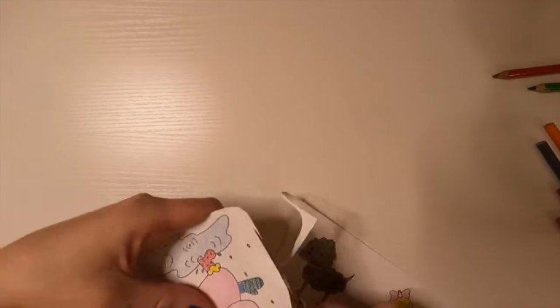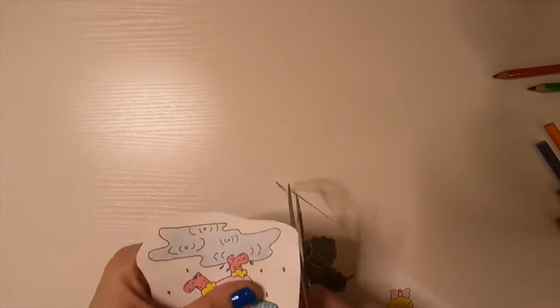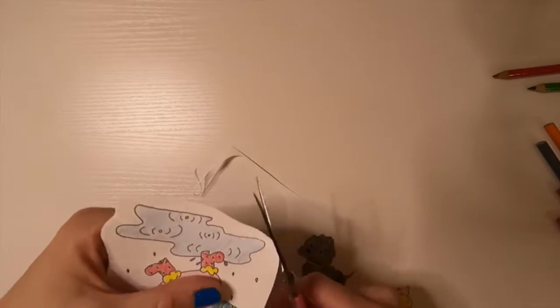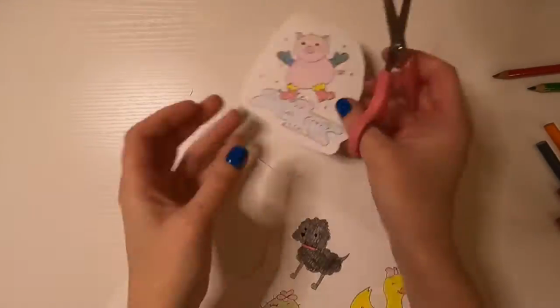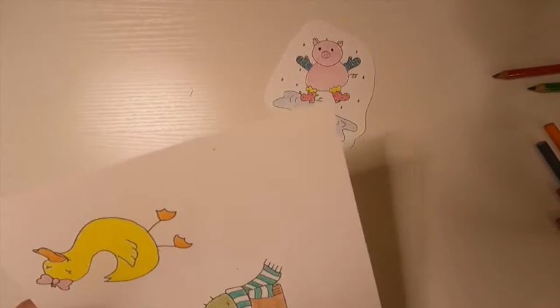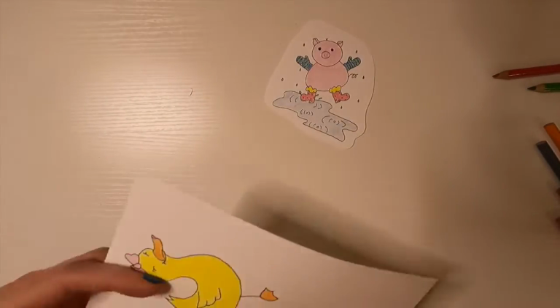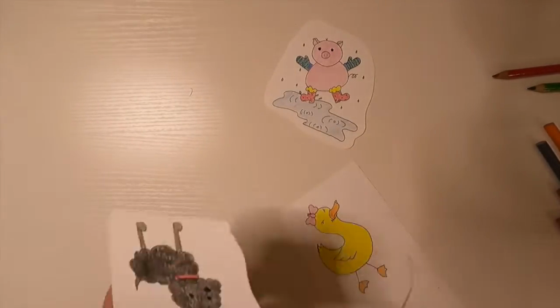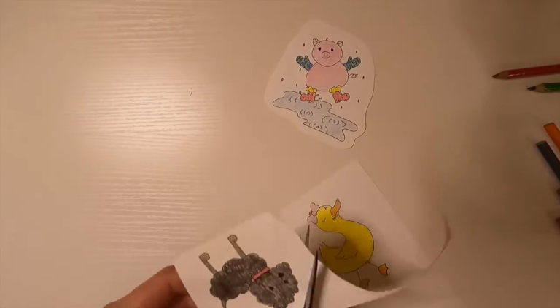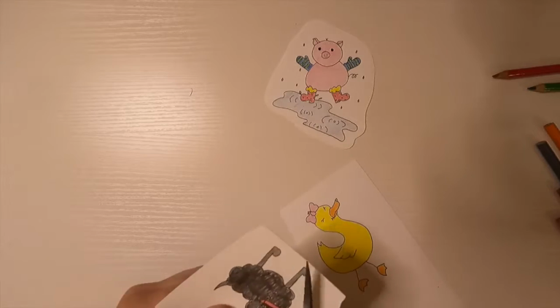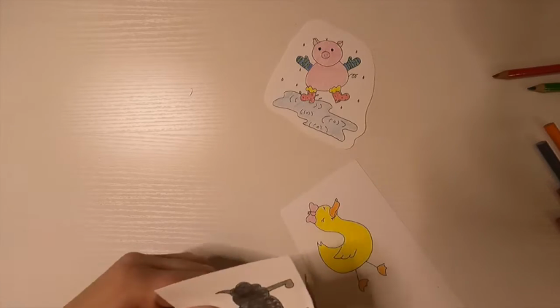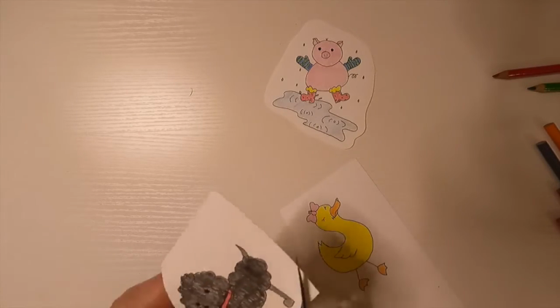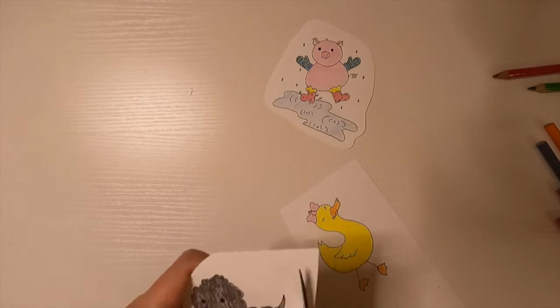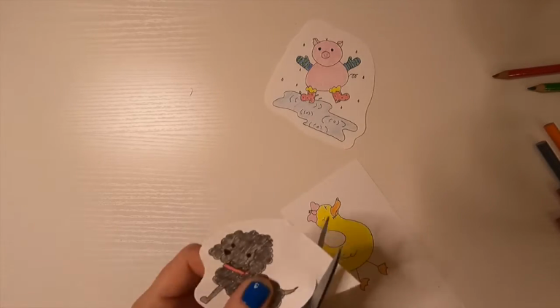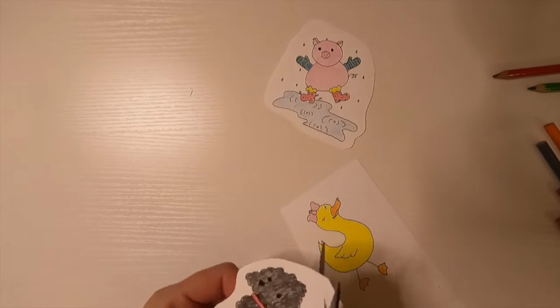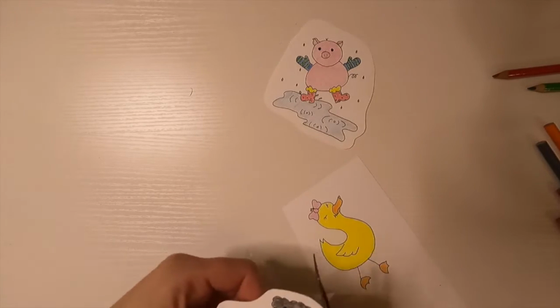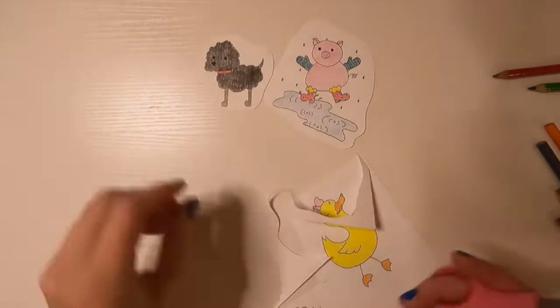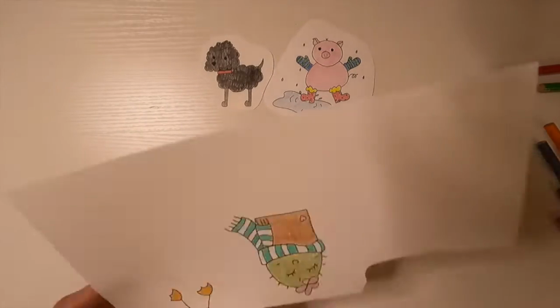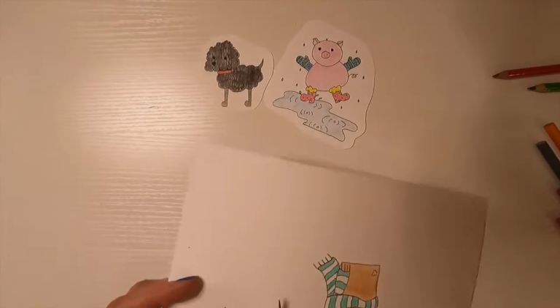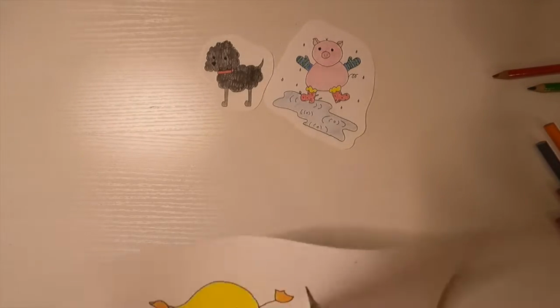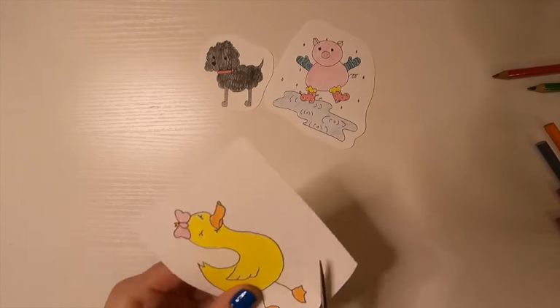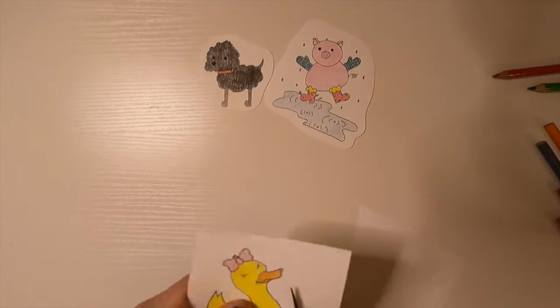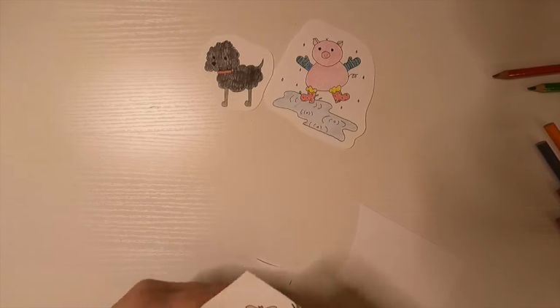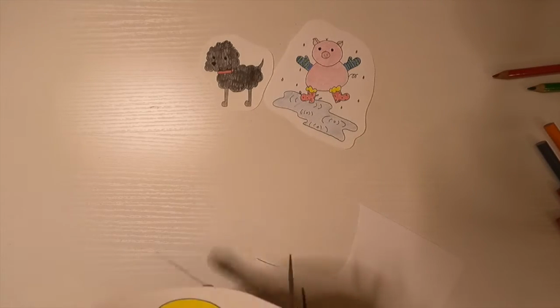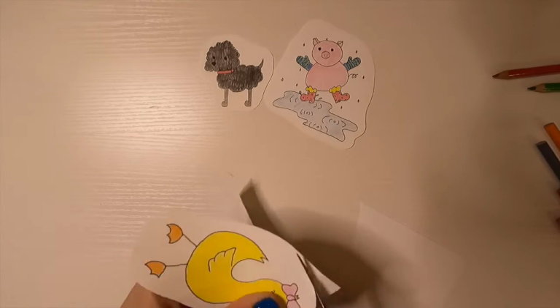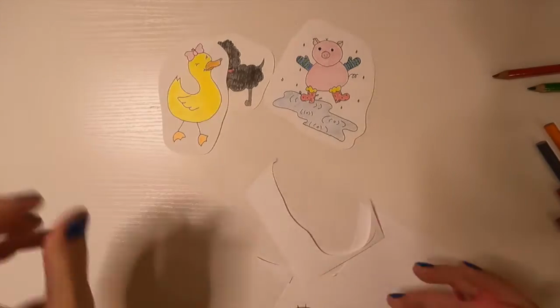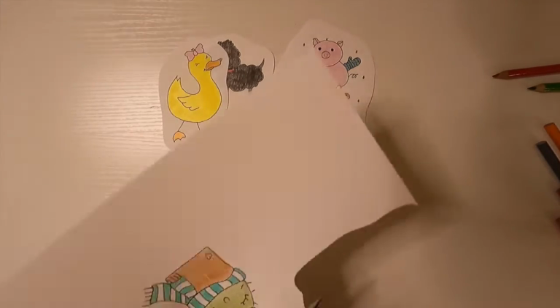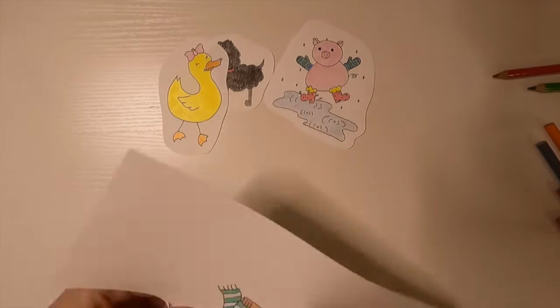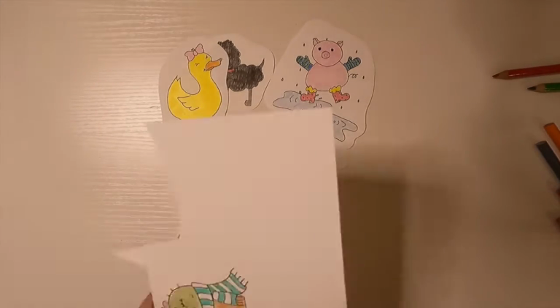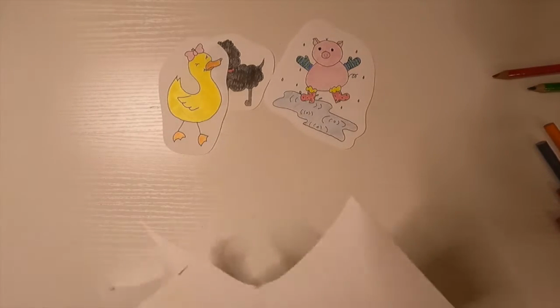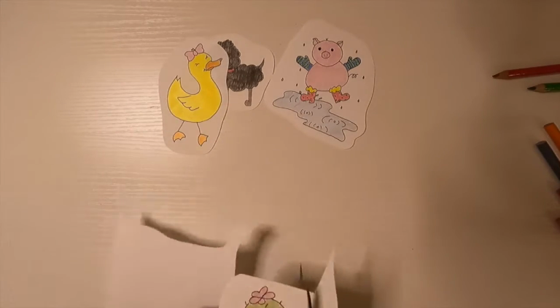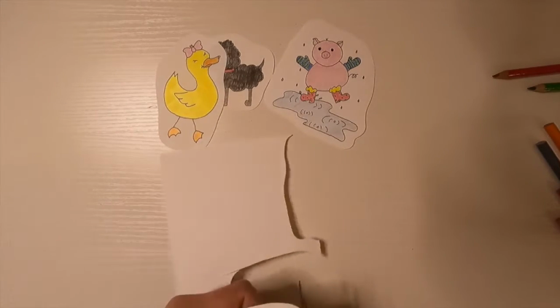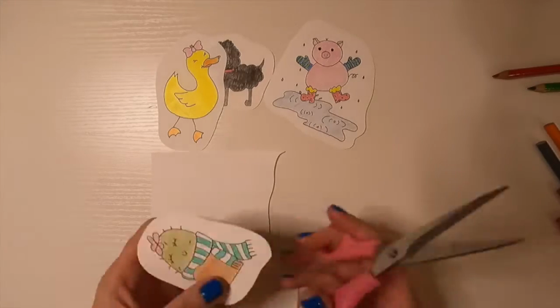To make these into charms I'm just going to cut around them, then use my hole punch to punch a hole in each one. Then they're going into the oven for a couple of minutes to shrink up.